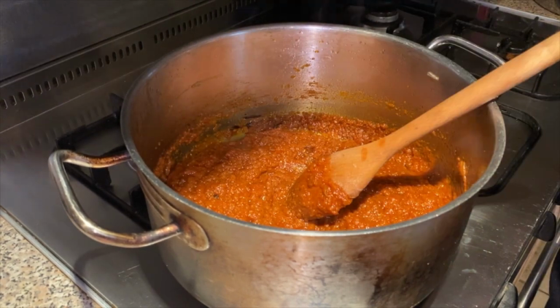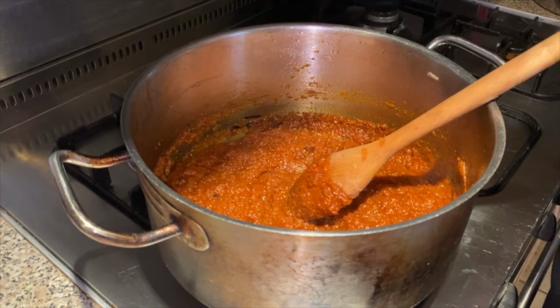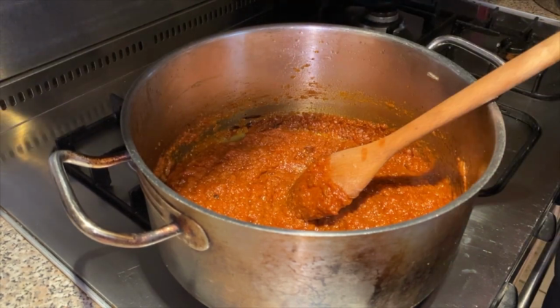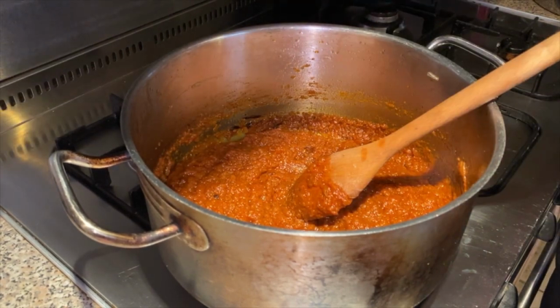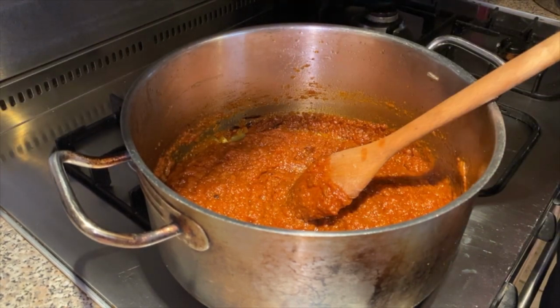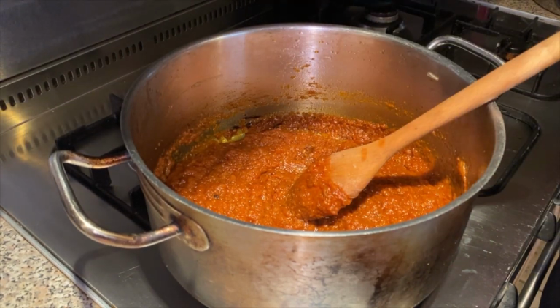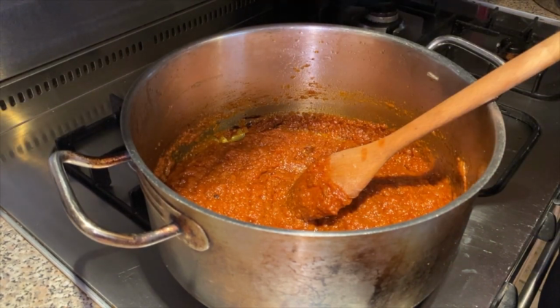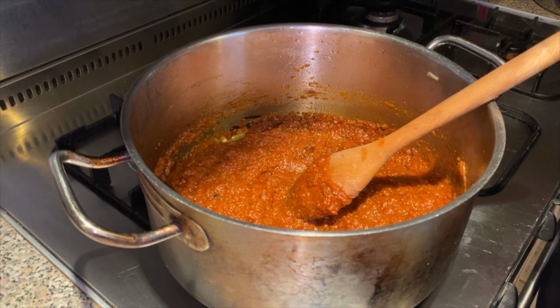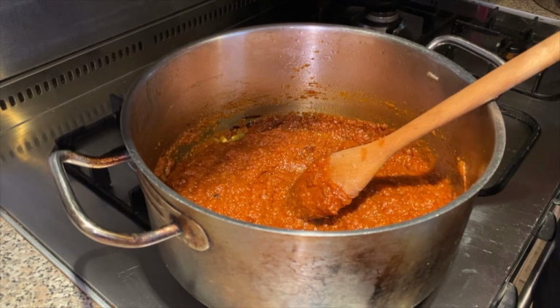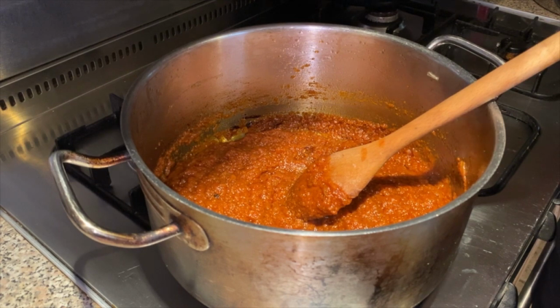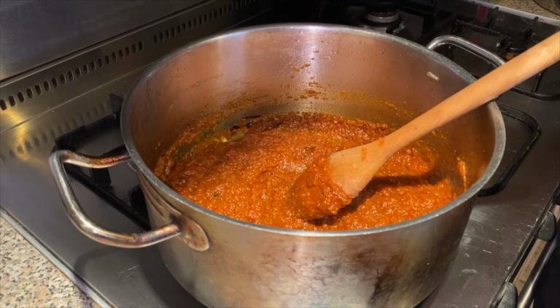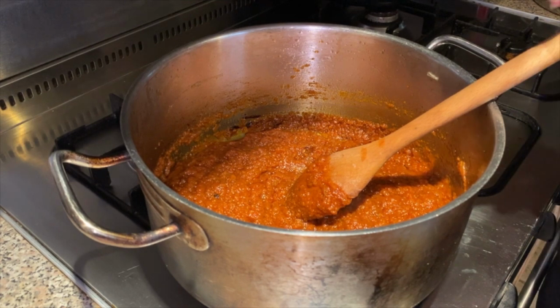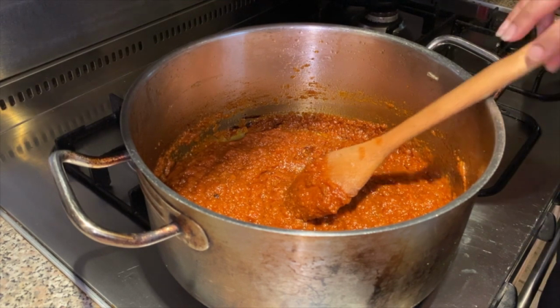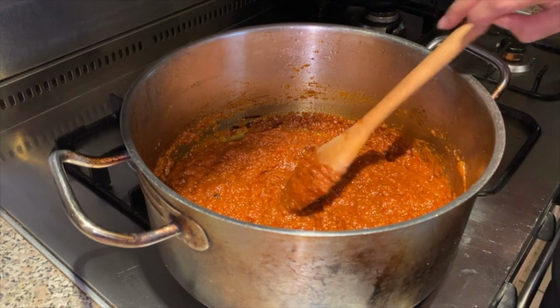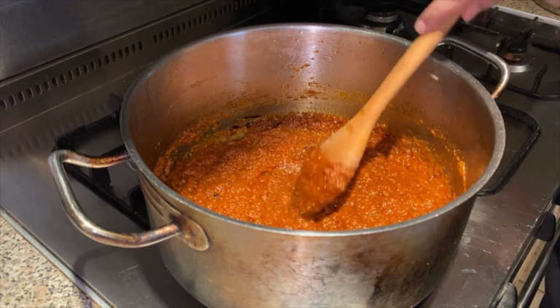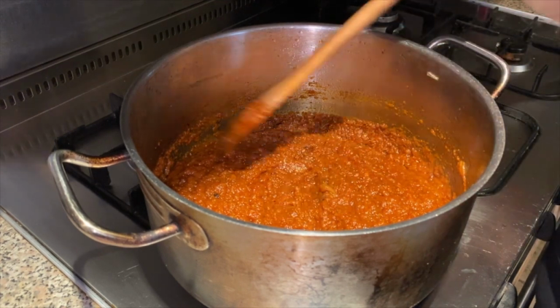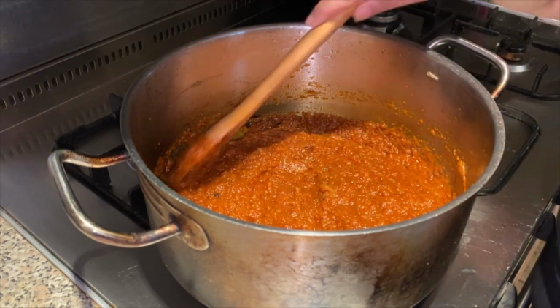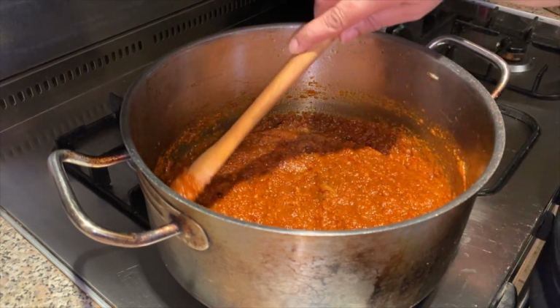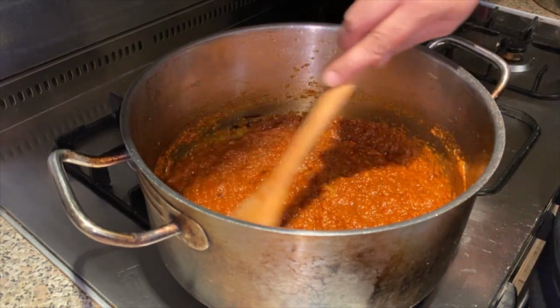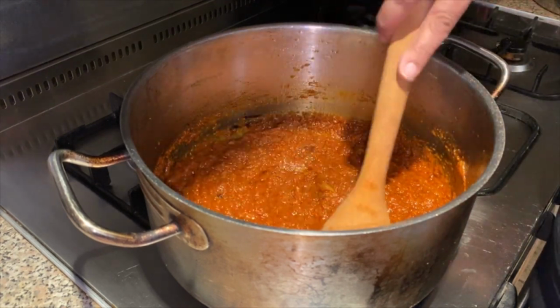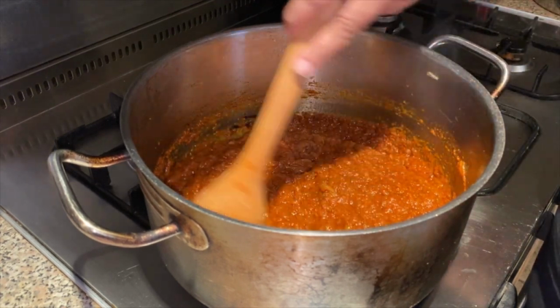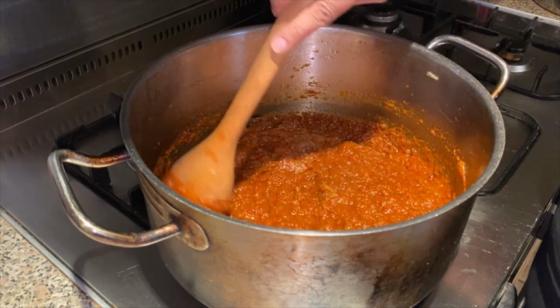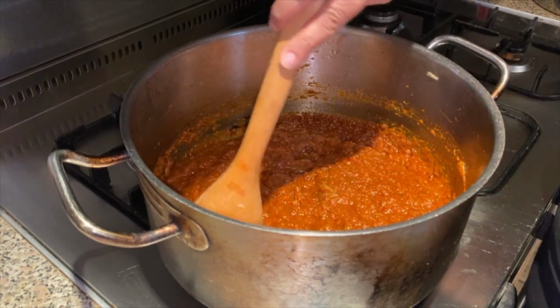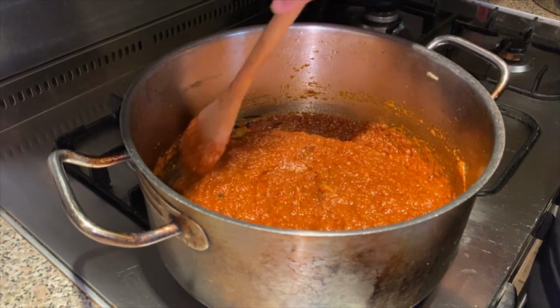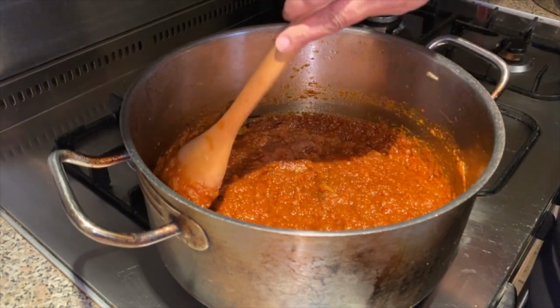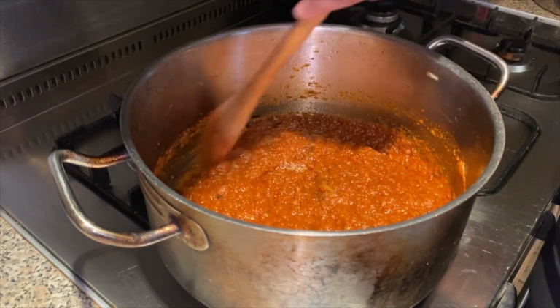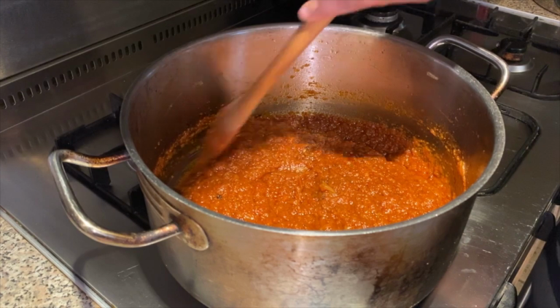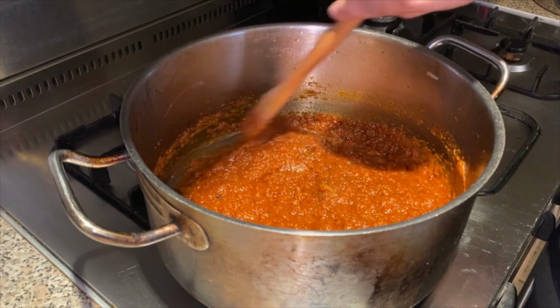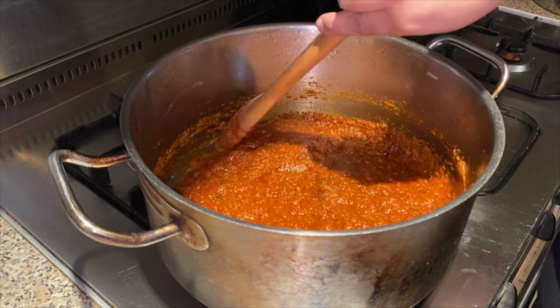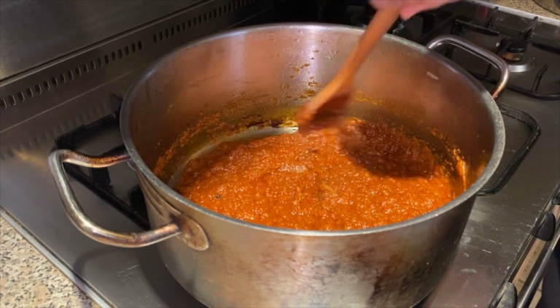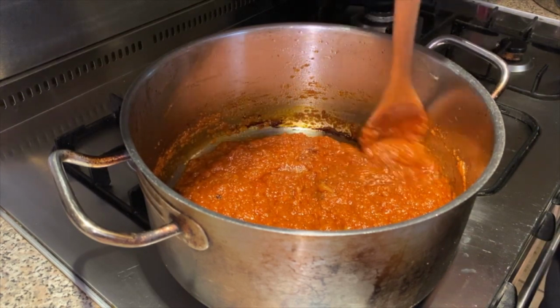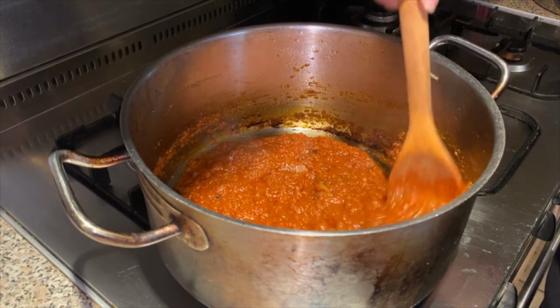We're going to leave it on the heat until we see that the oil has risen. My kitchen smells amazing — I'm sure my neighbours are going to come knocking on my door to ask me what delicious food I'm cooking today!